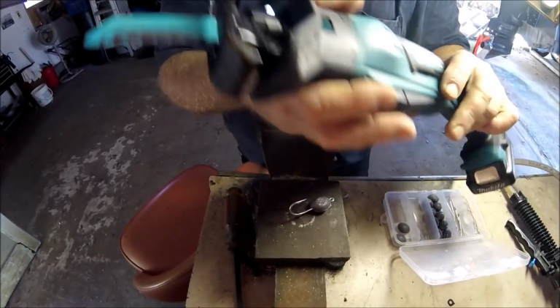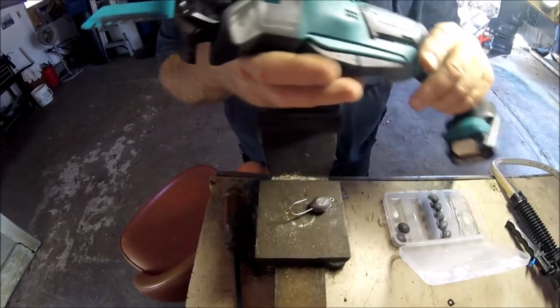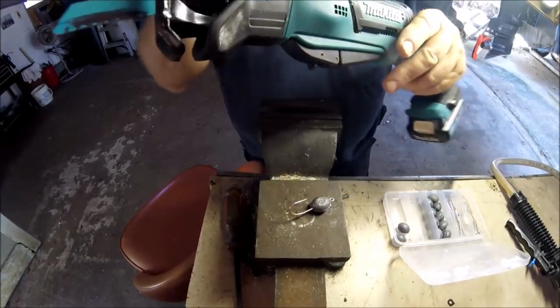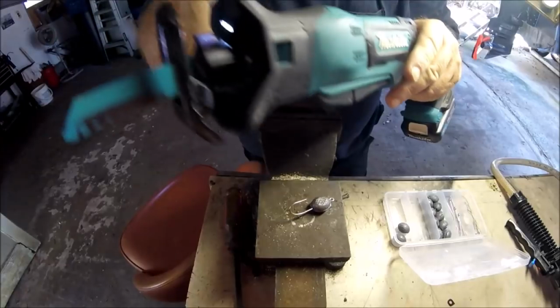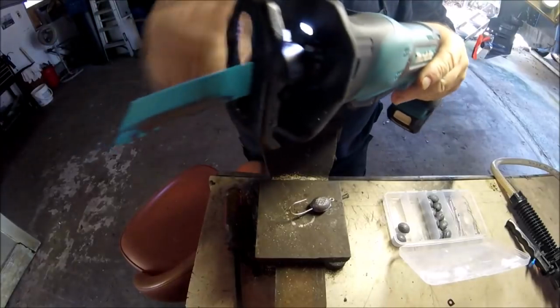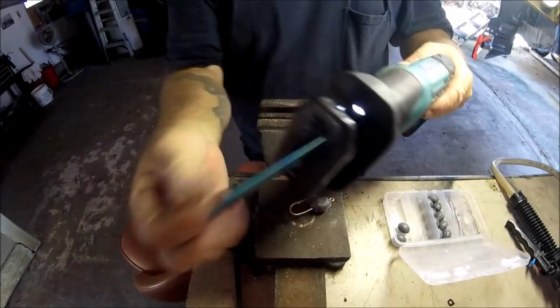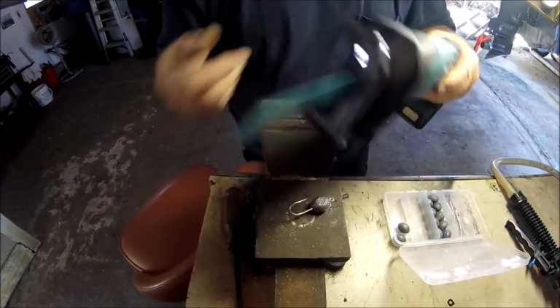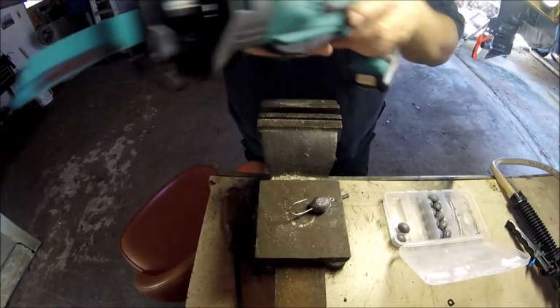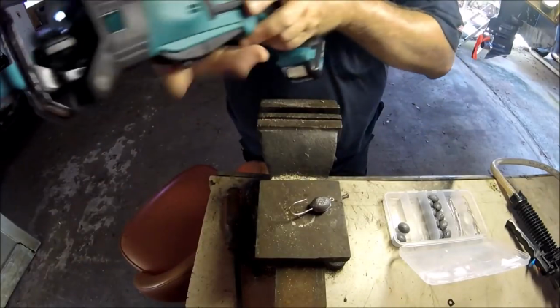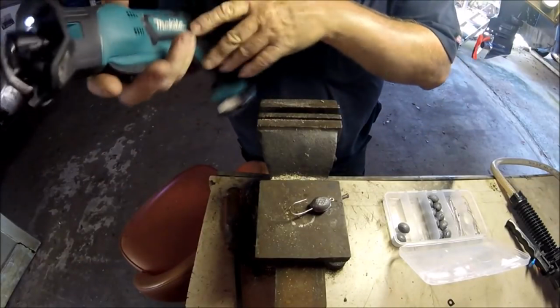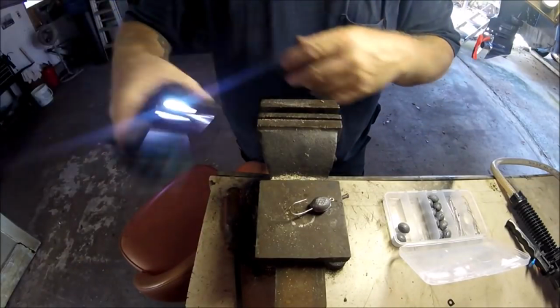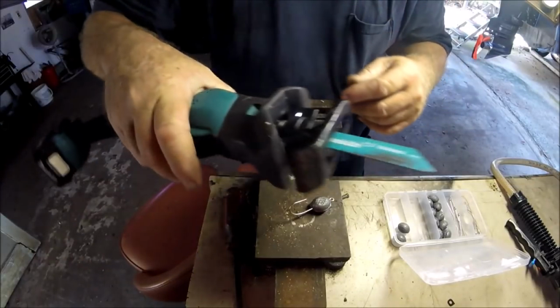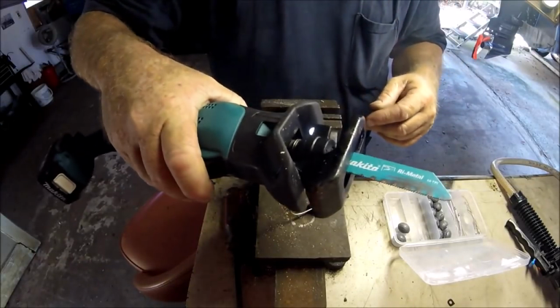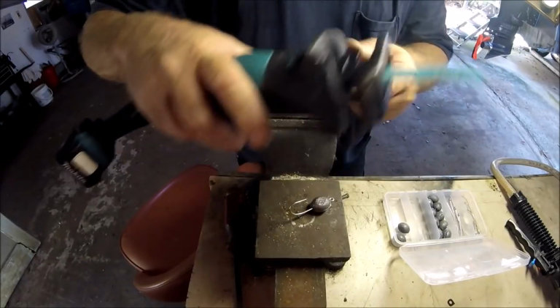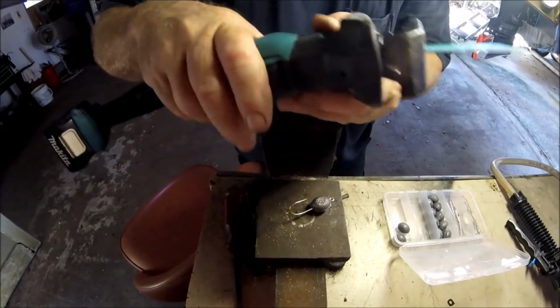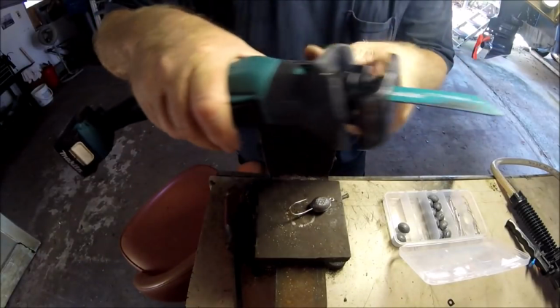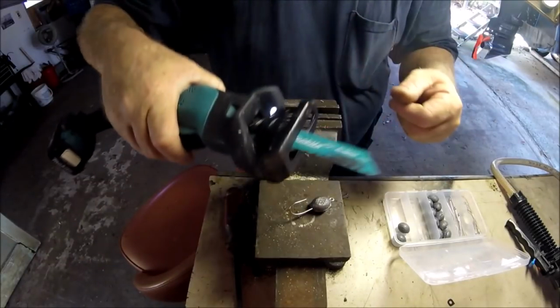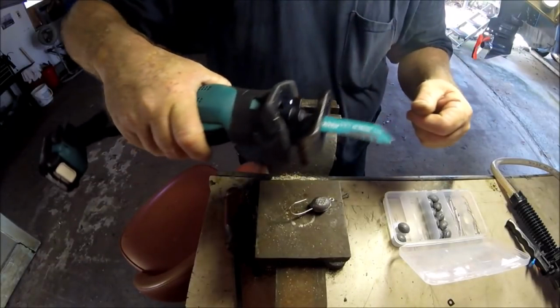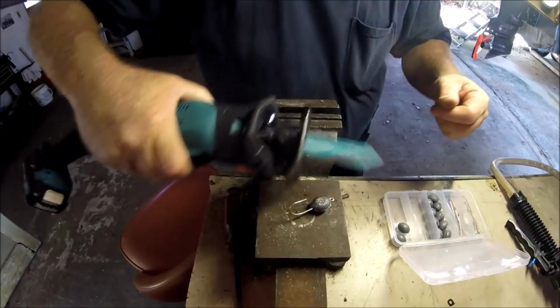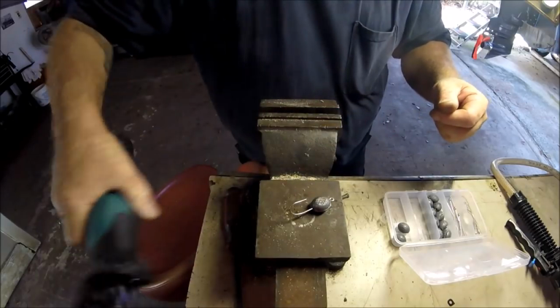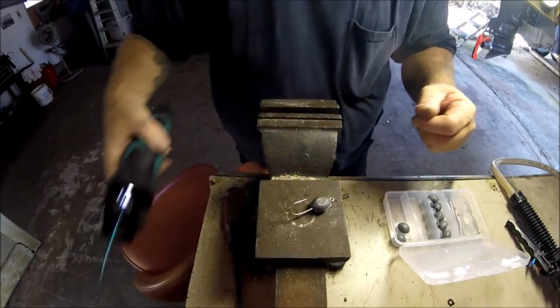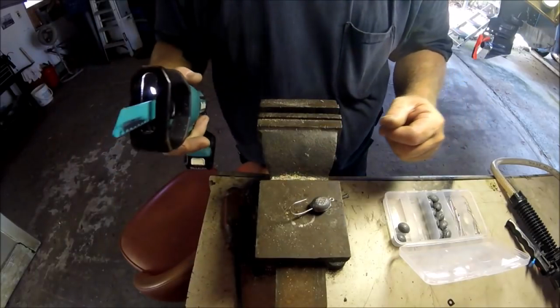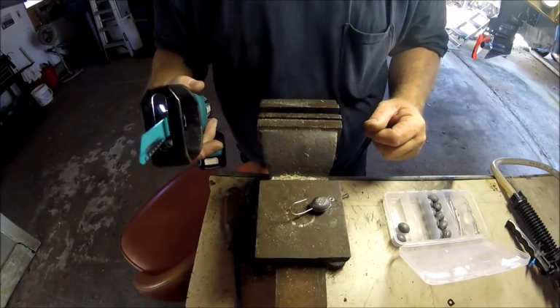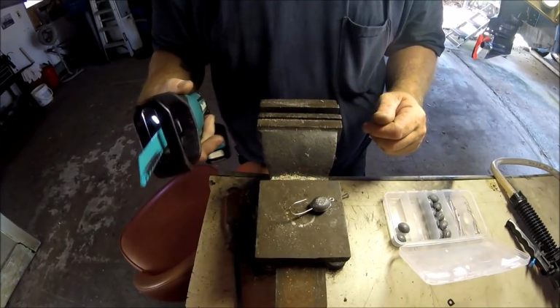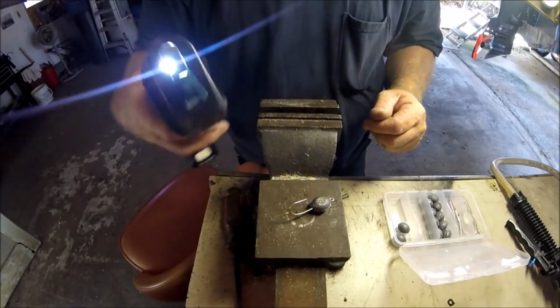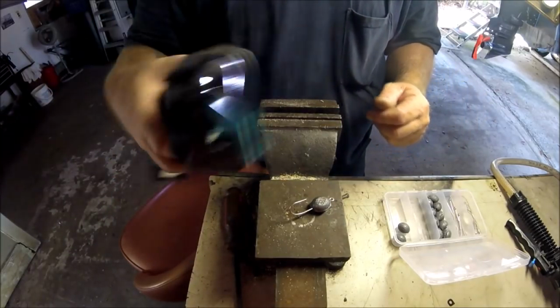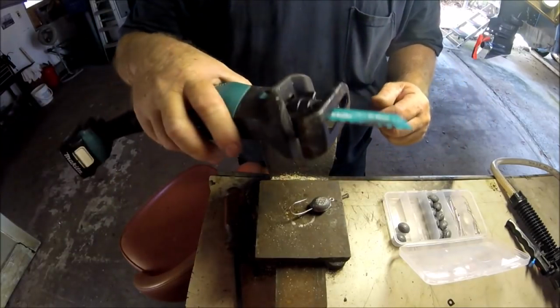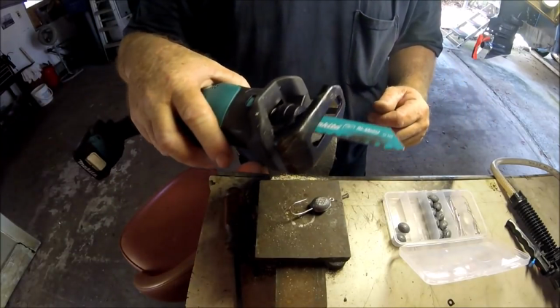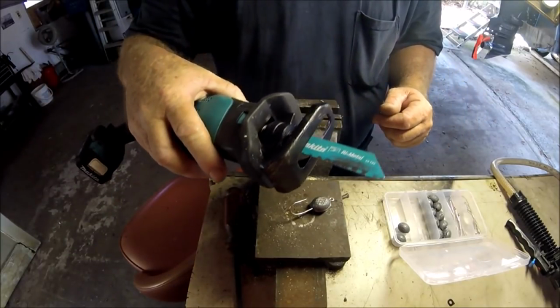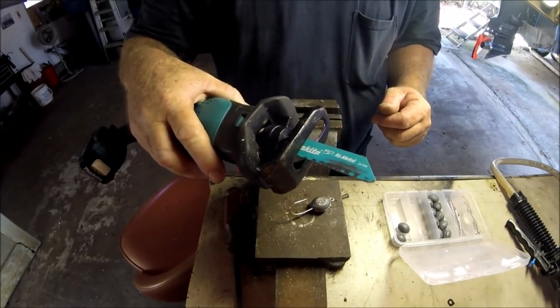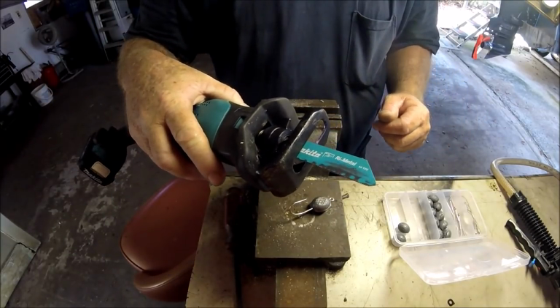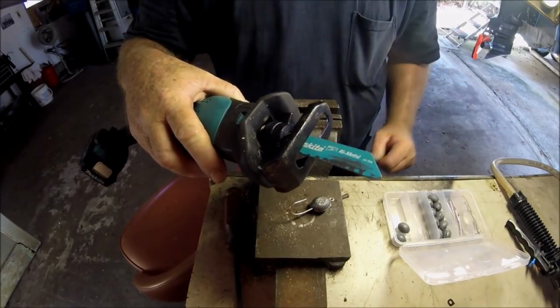Makita — not only good for sticking a Fillet-All blade in there, flipping the lever back, and taking the sides off fish, but also handy at home and in the shop.